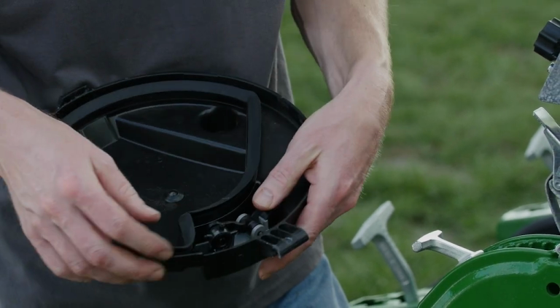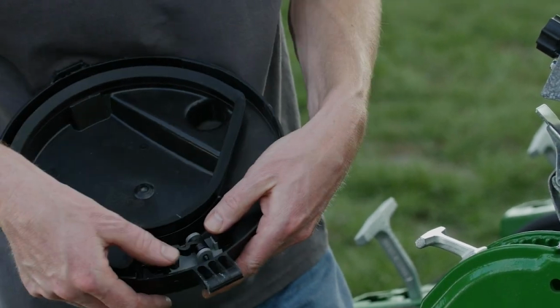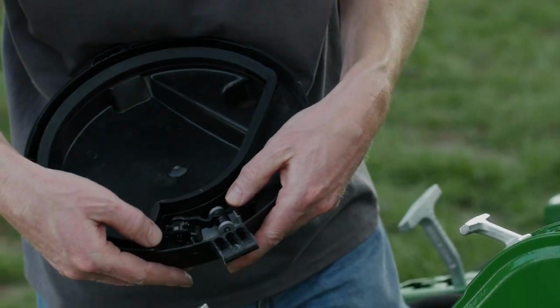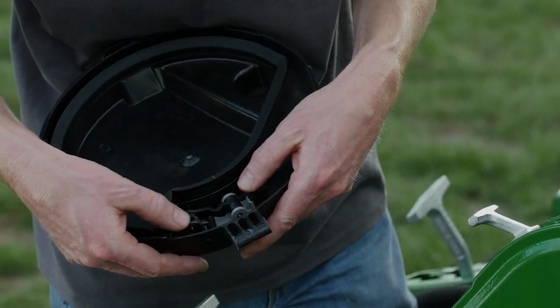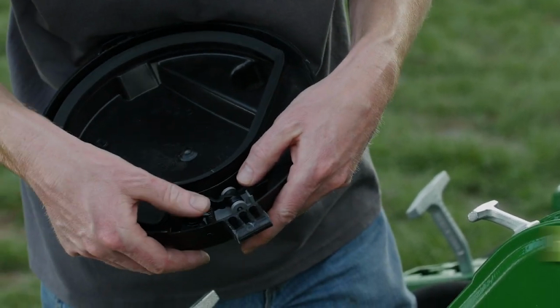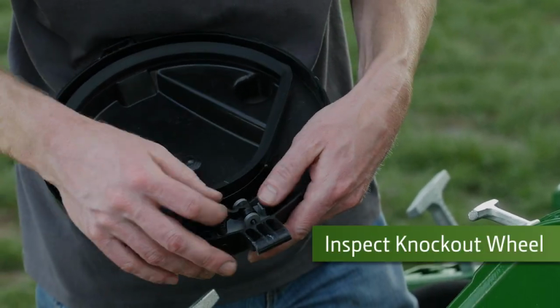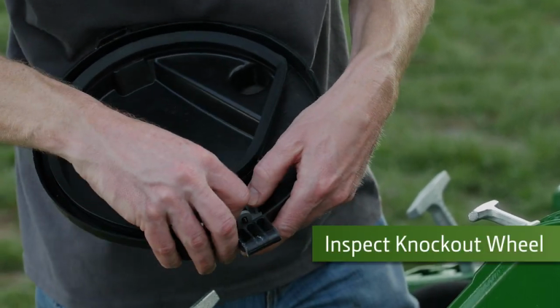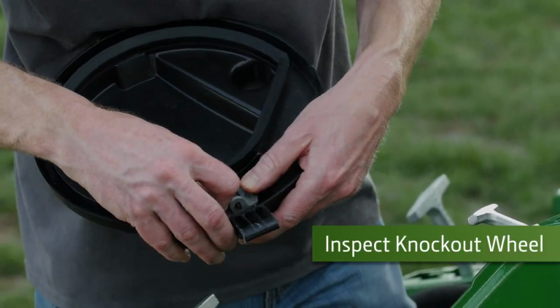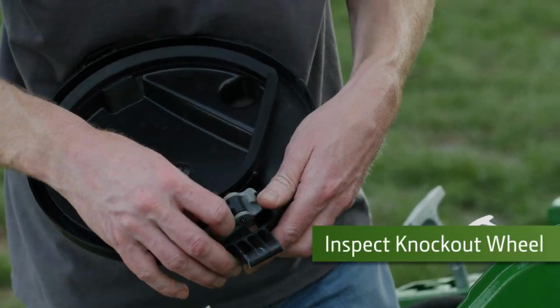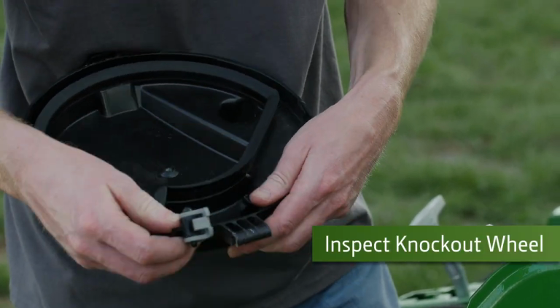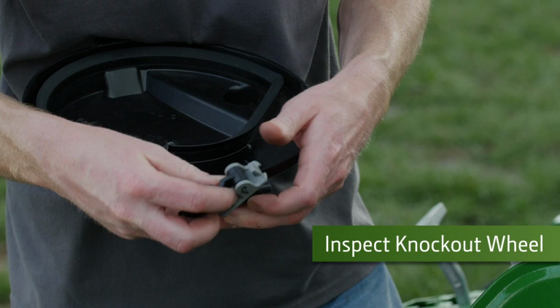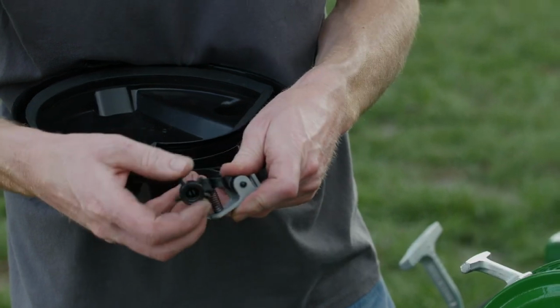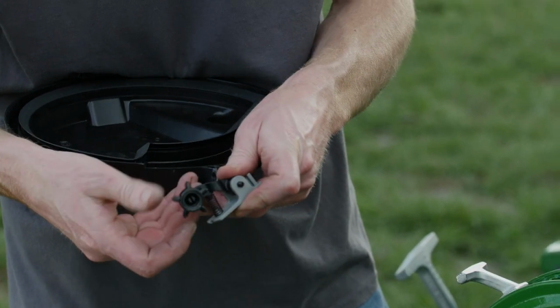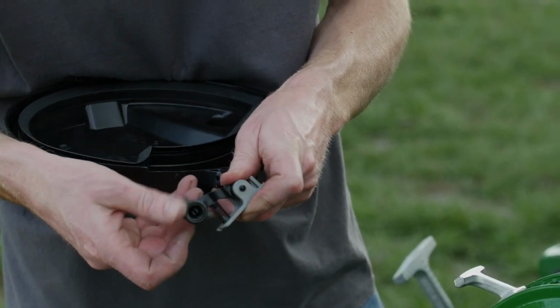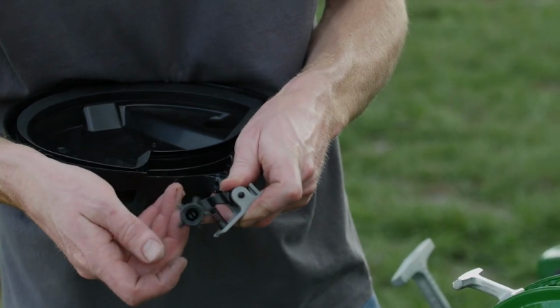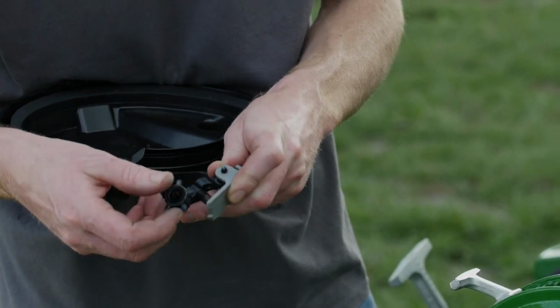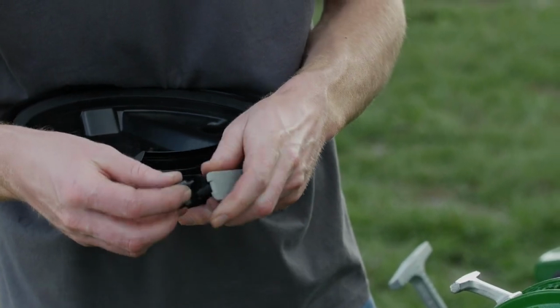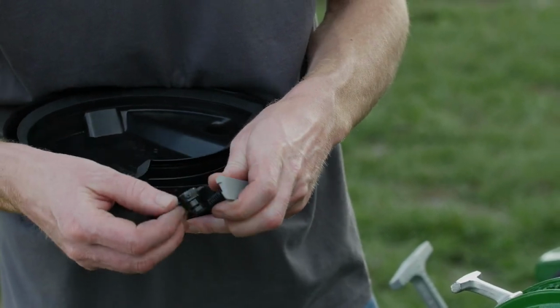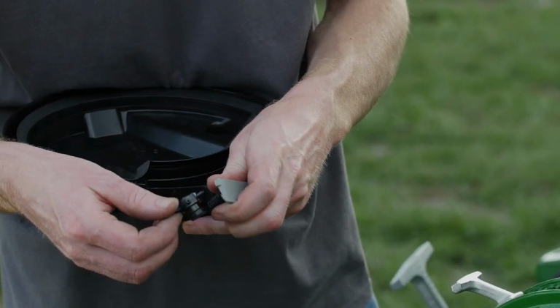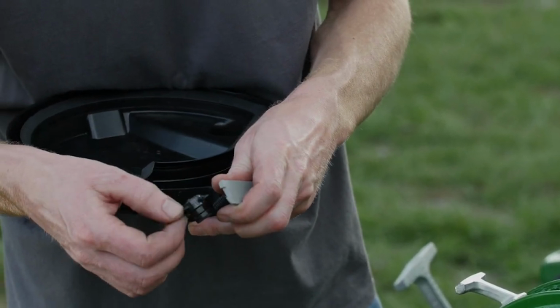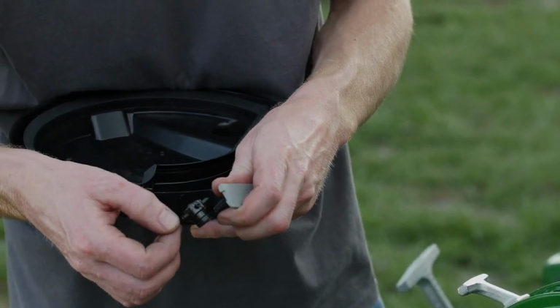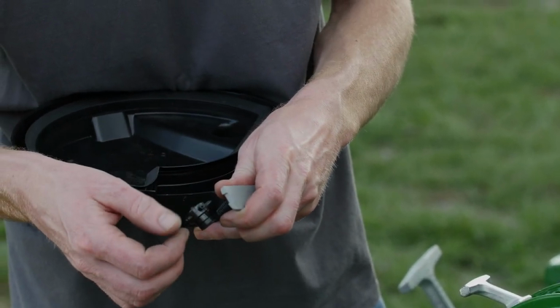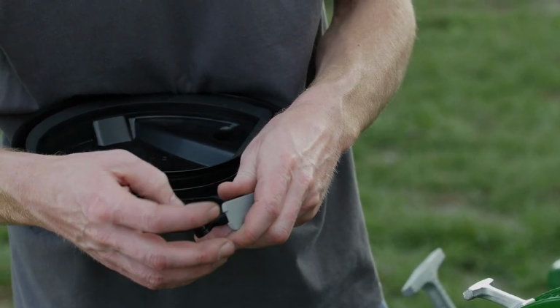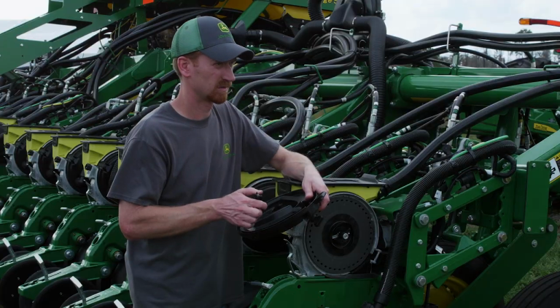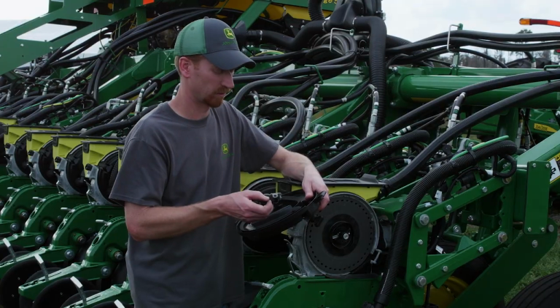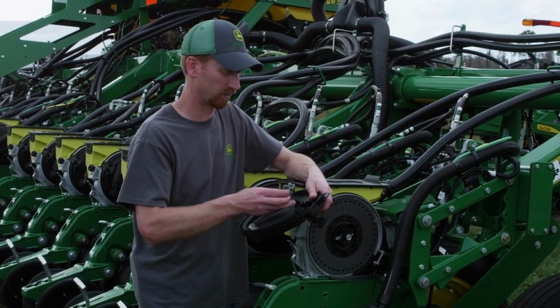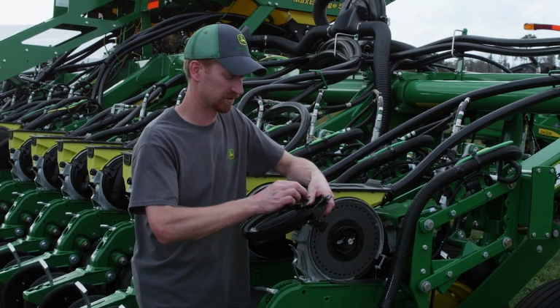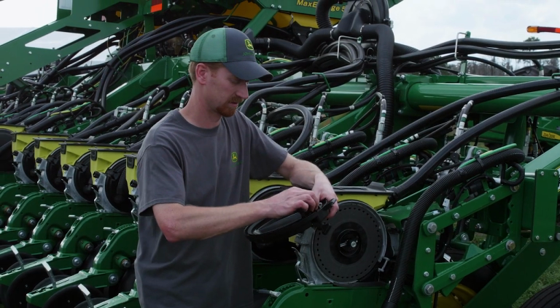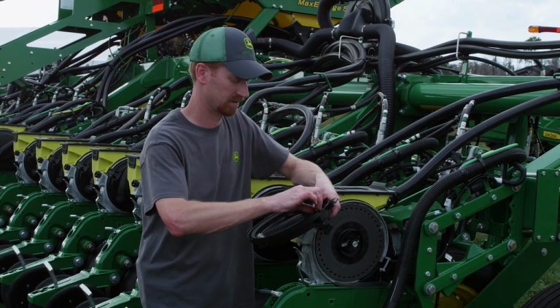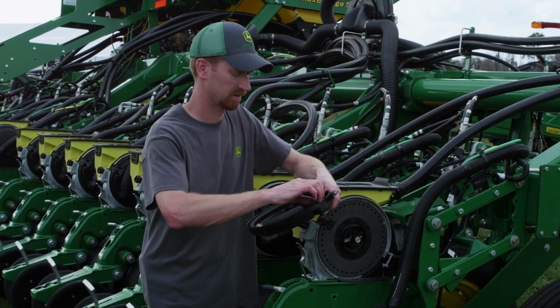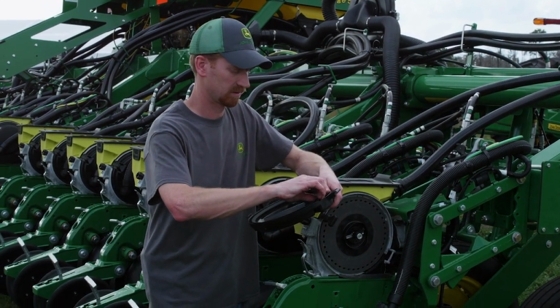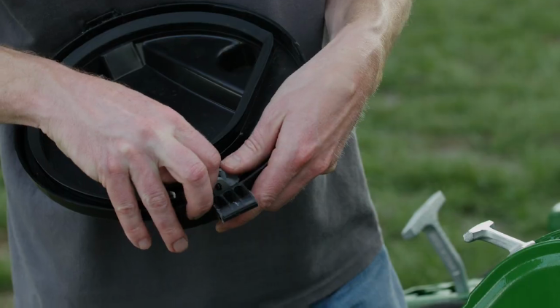Now check the knockout wheels. Remove the knockout wheel and ensure that the wheel spins freely. Also check the points of the wheel for any excessive wear. Make sure when you reinstall the knockout wheel that you click it into place.